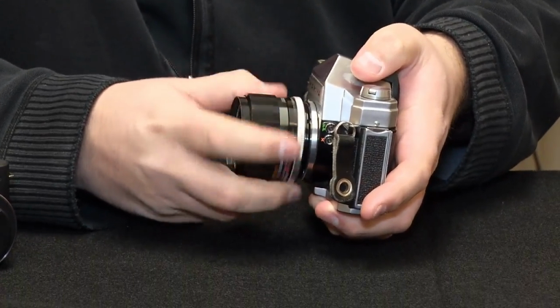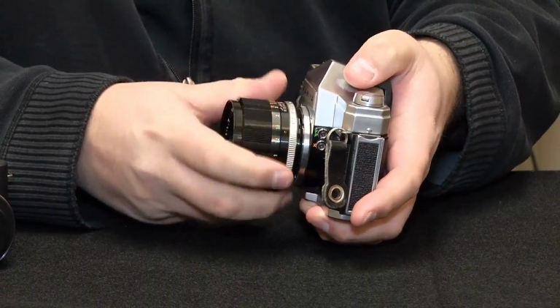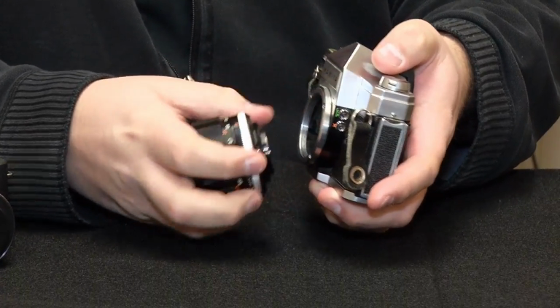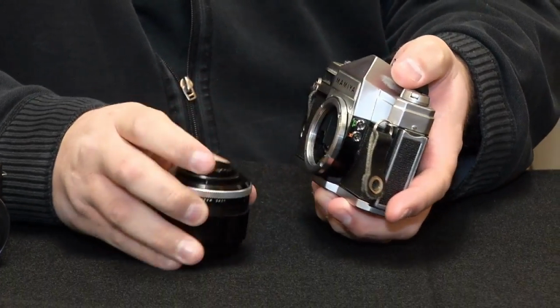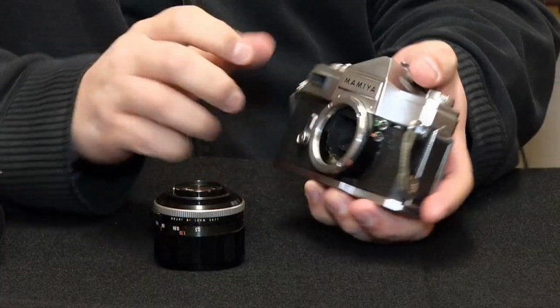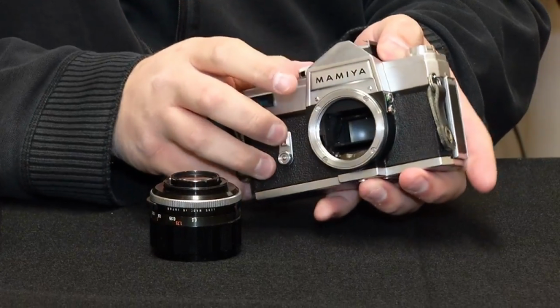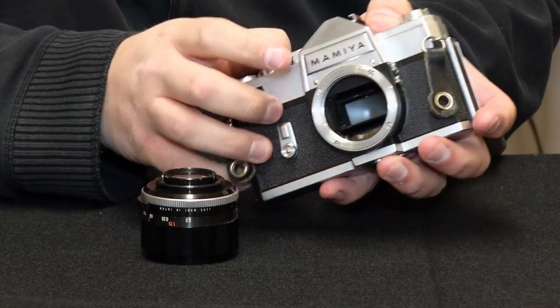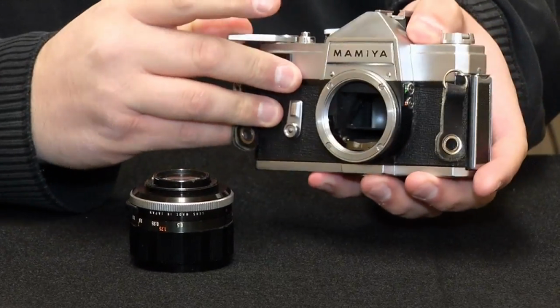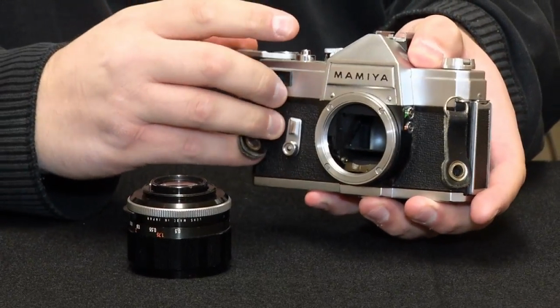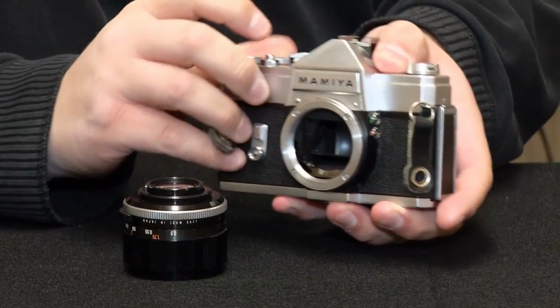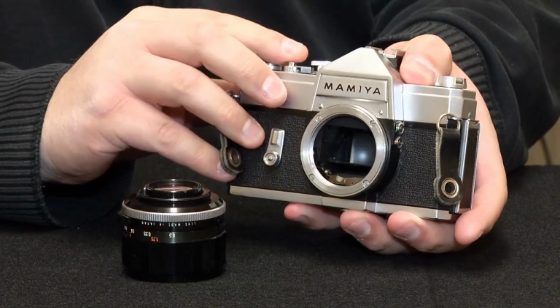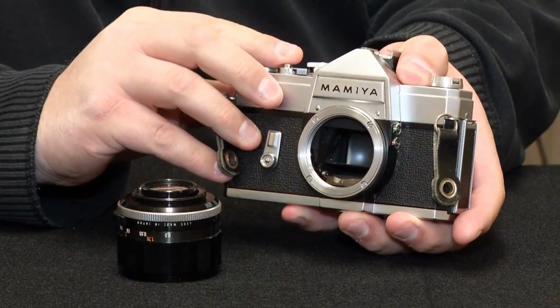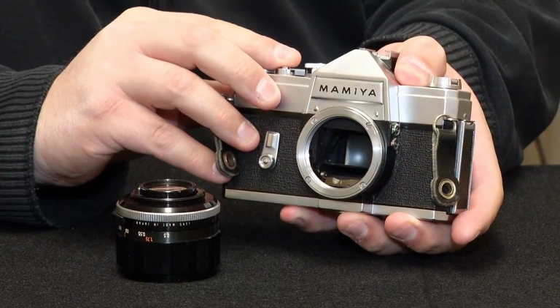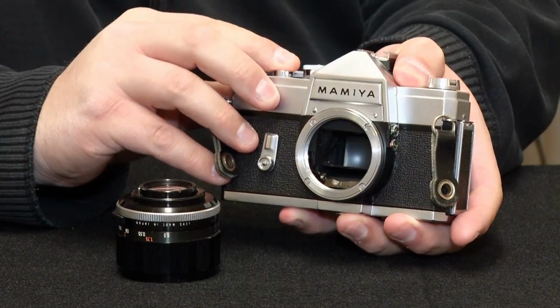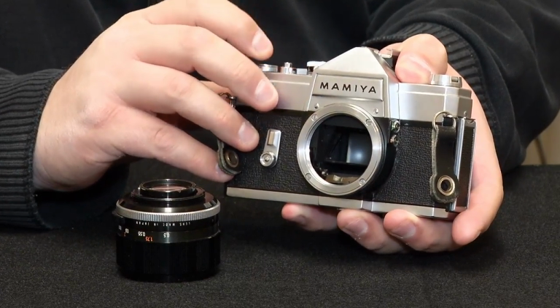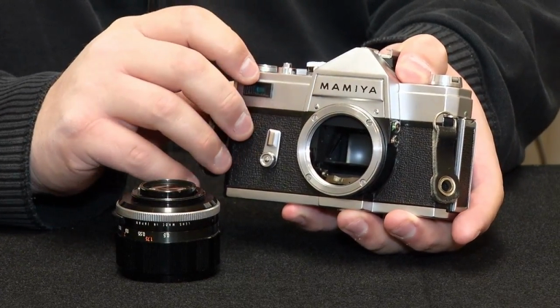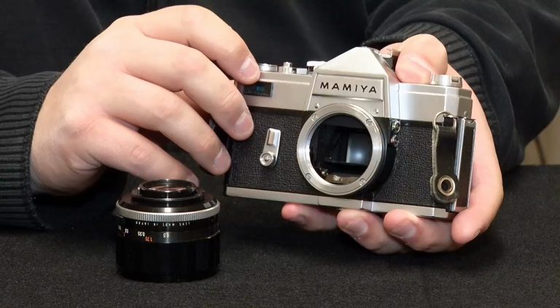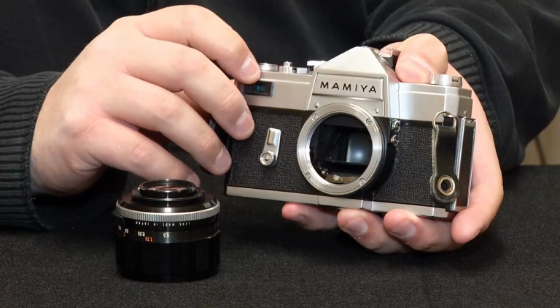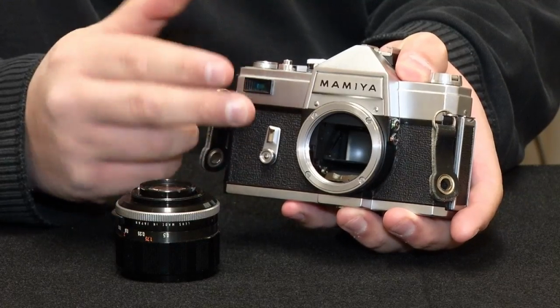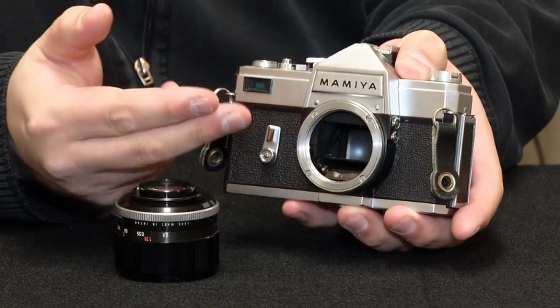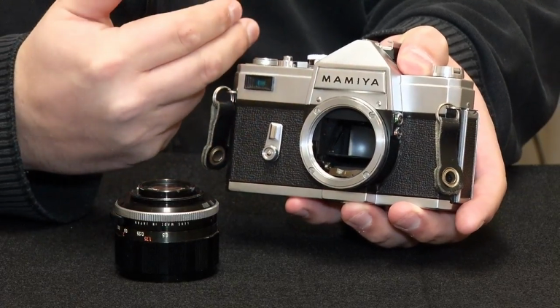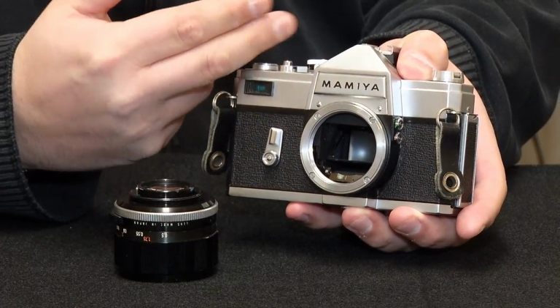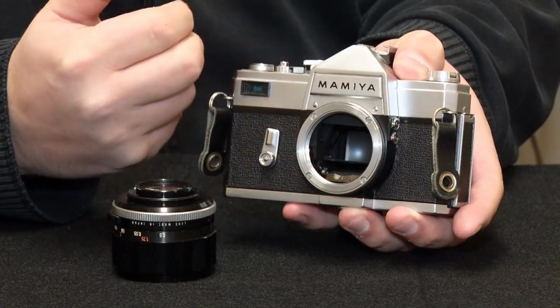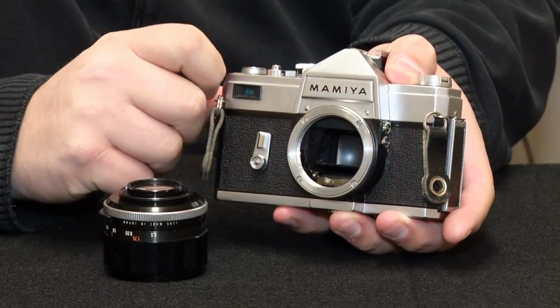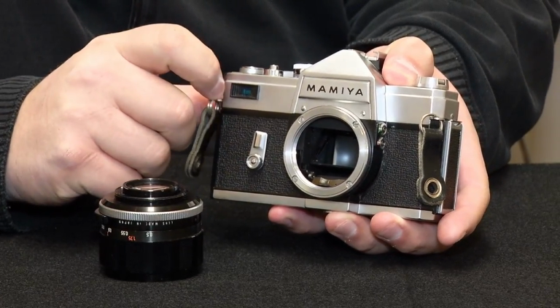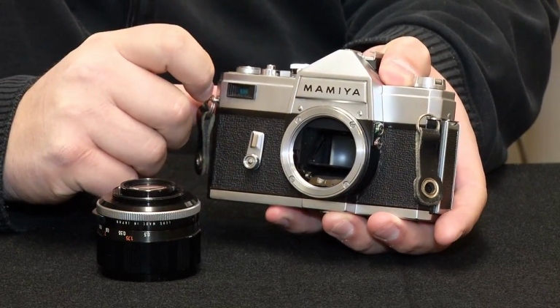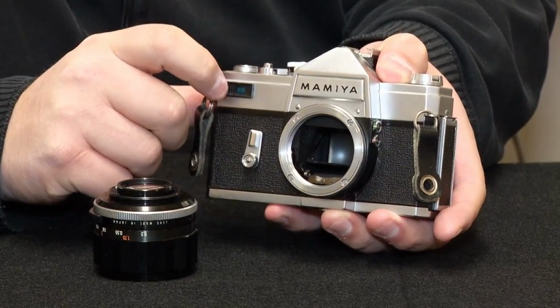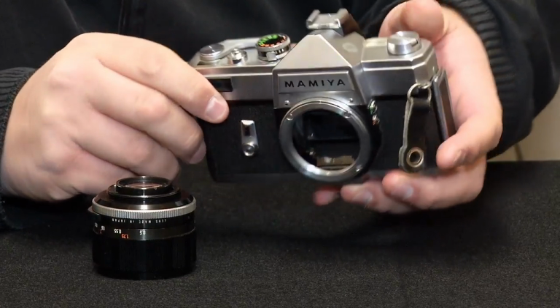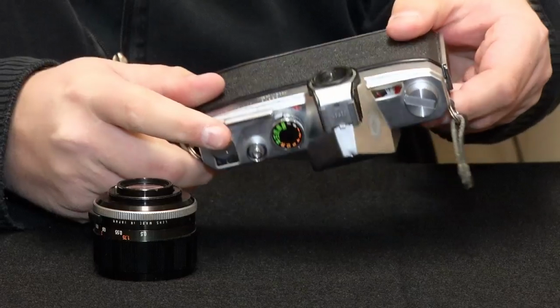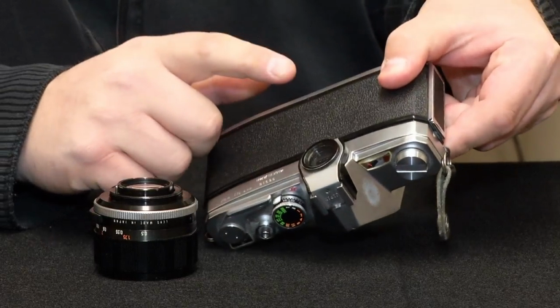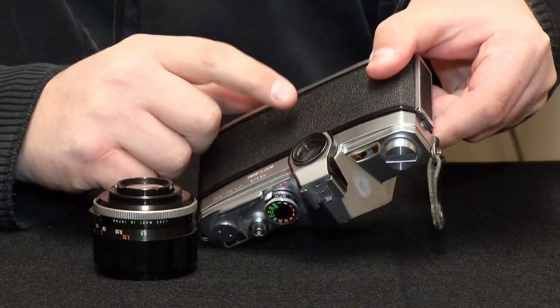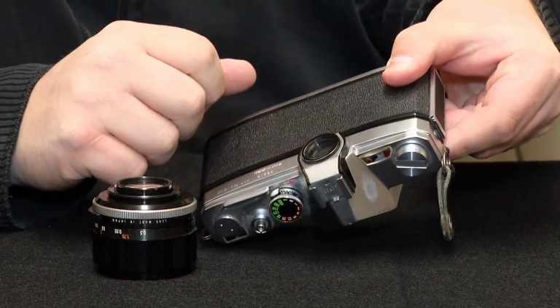And then inside, there is a mirror in this camera, and behind it is the shutter. And that shutter will allow the light to come in and actually expose the film, which would have been inside the camera.